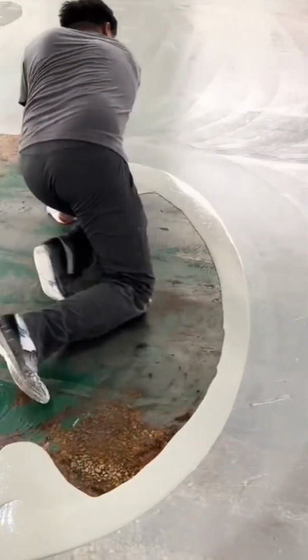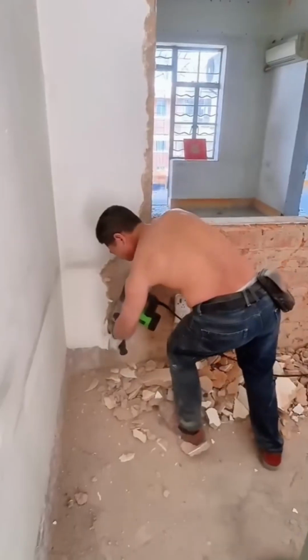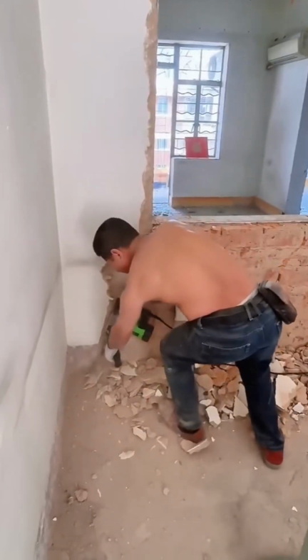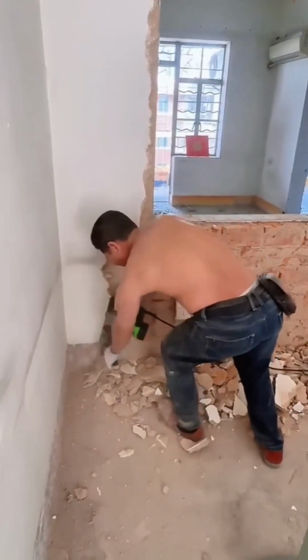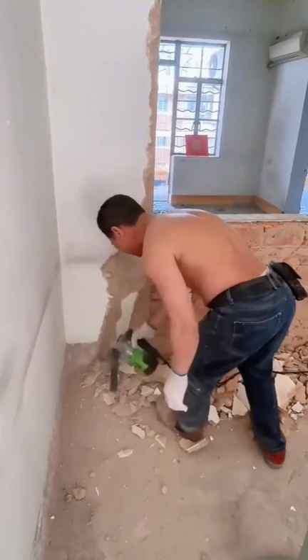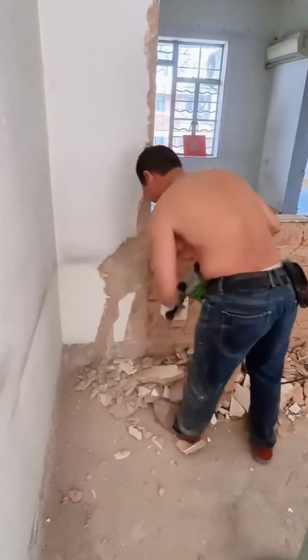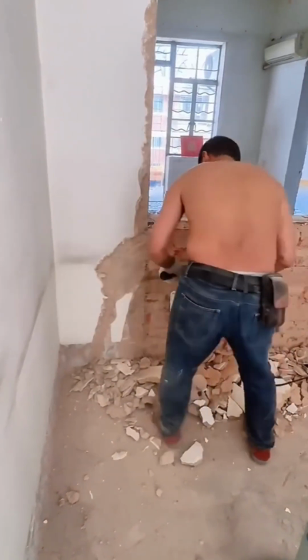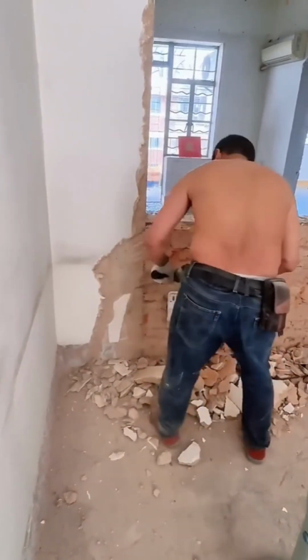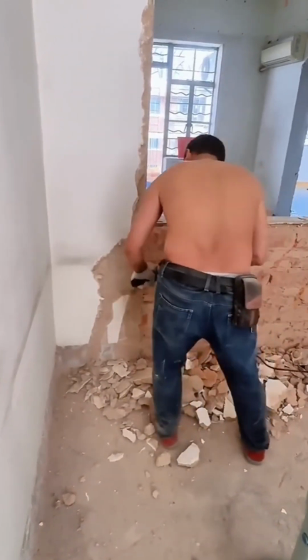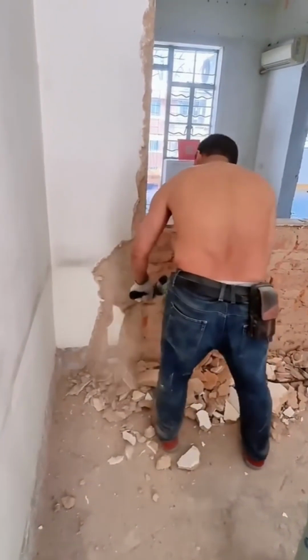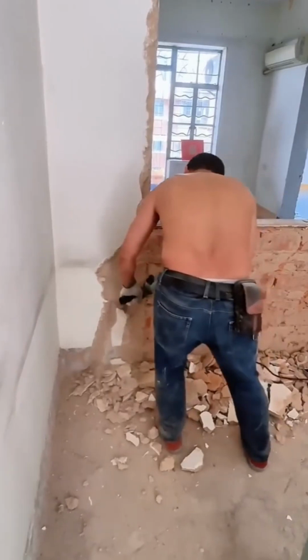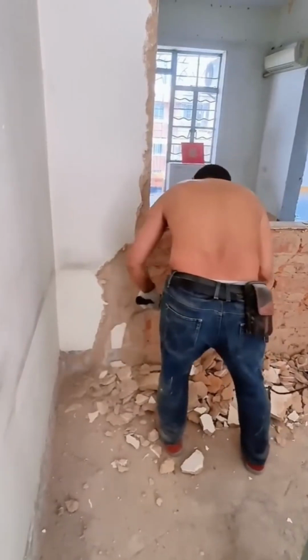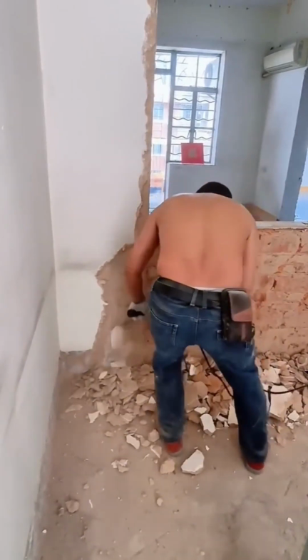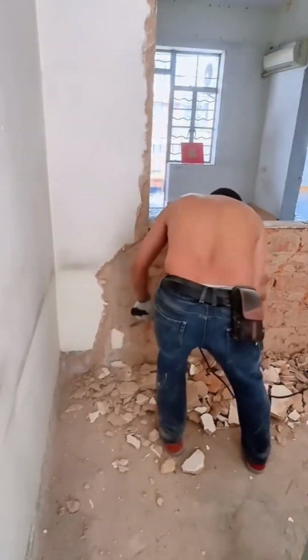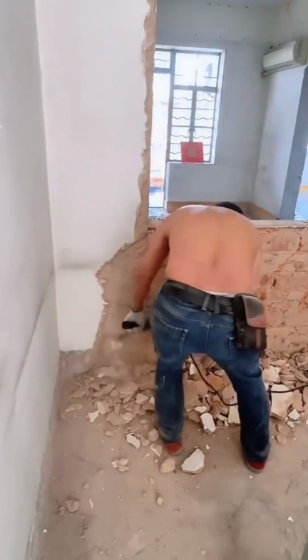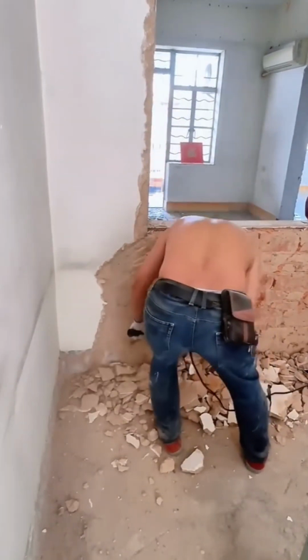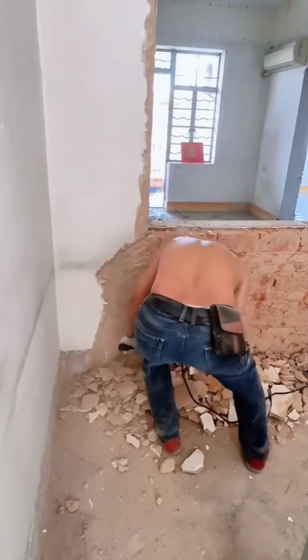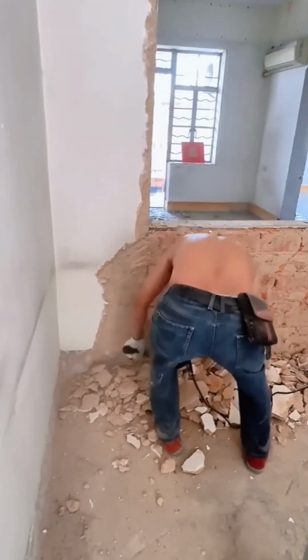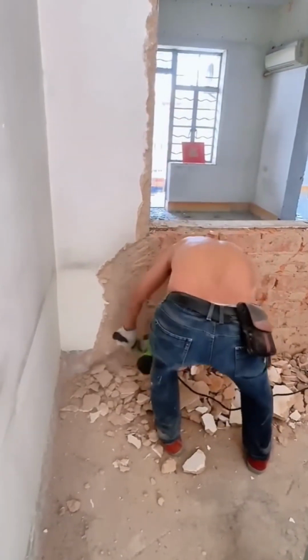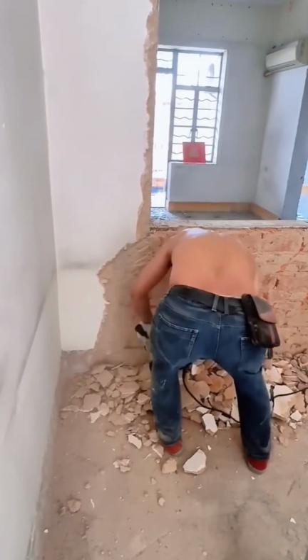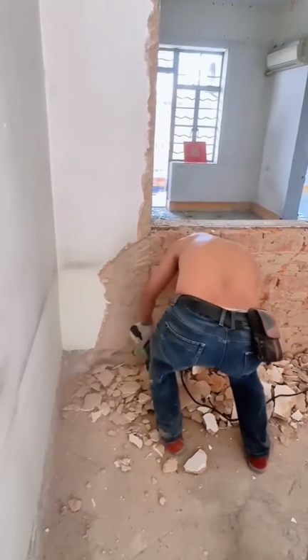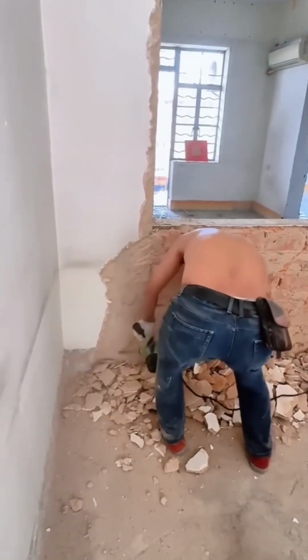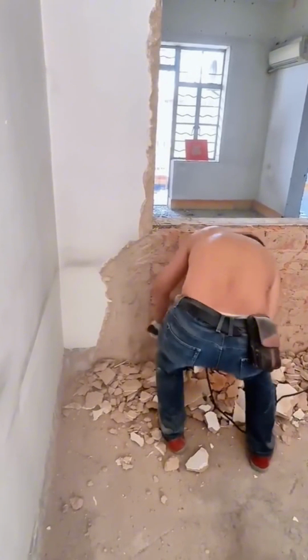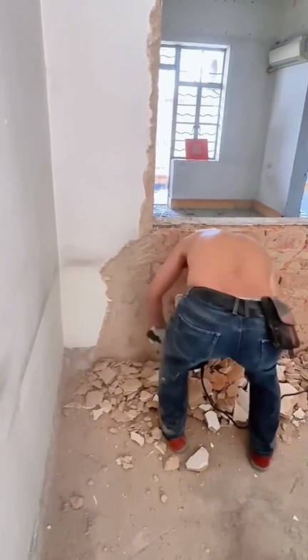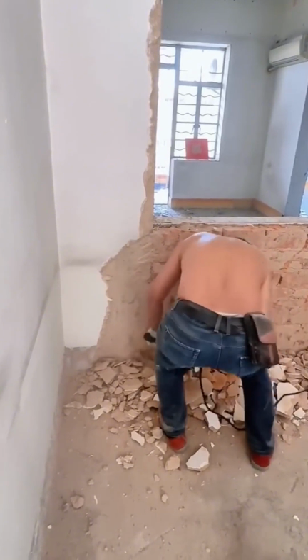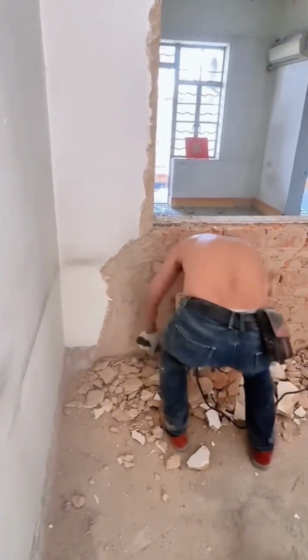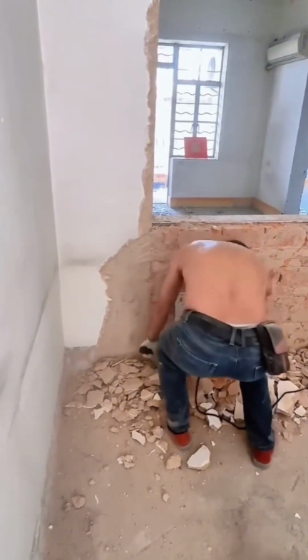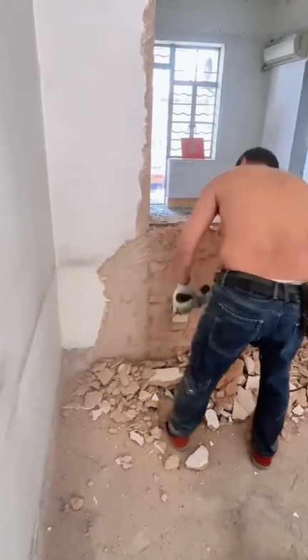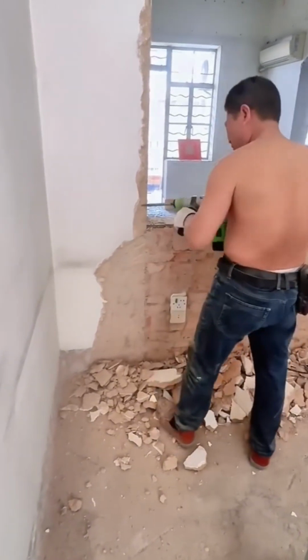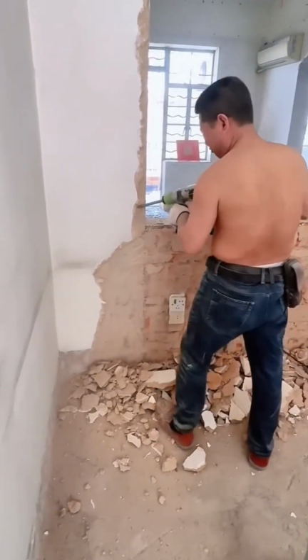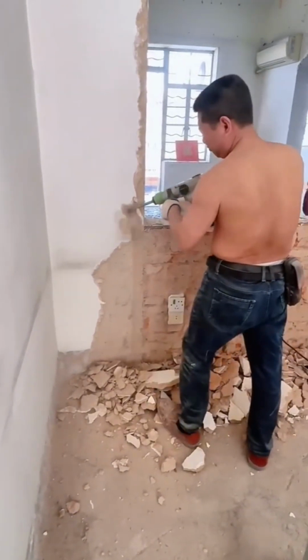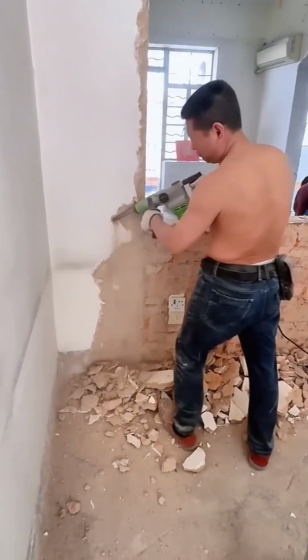Some walls just don't want to go quietly. This requires the heavy artillery — a demolition hammer that pulverizes concrete into submission. It's a brutal, noisy, and incredibly effective way to make a point.